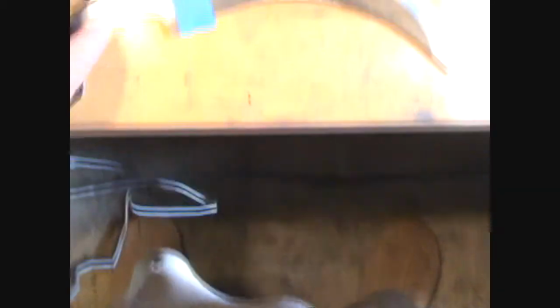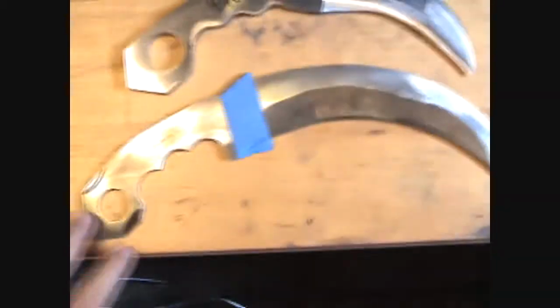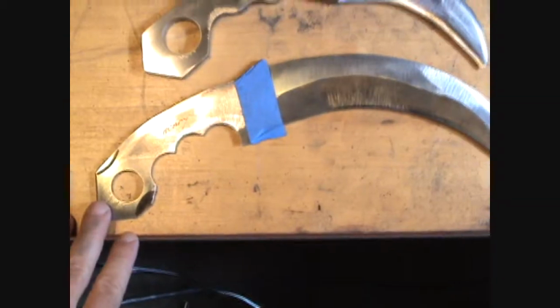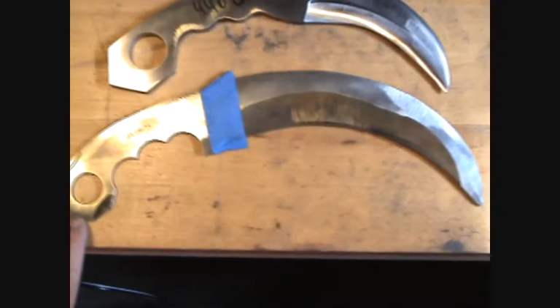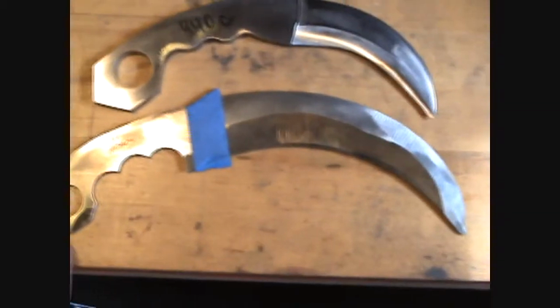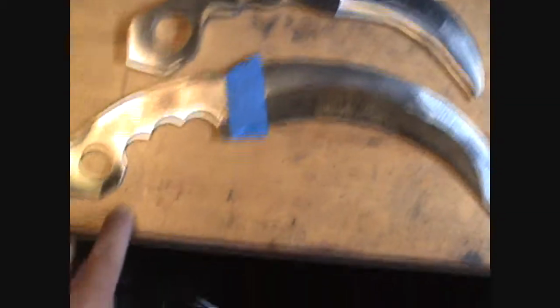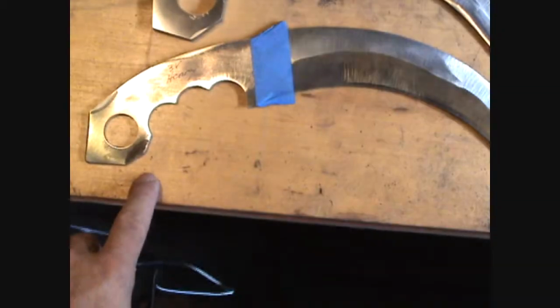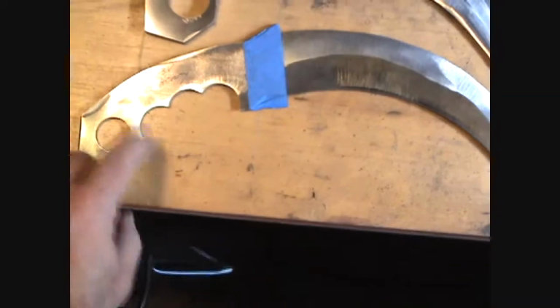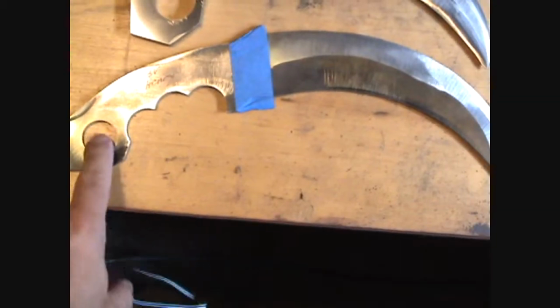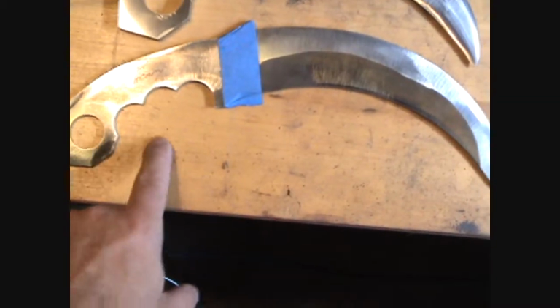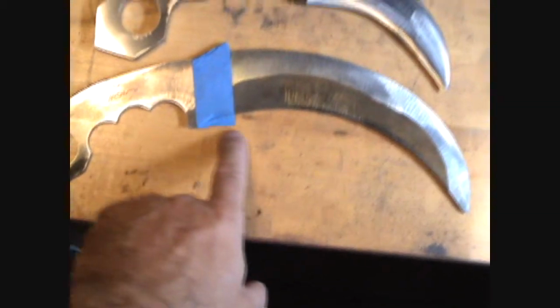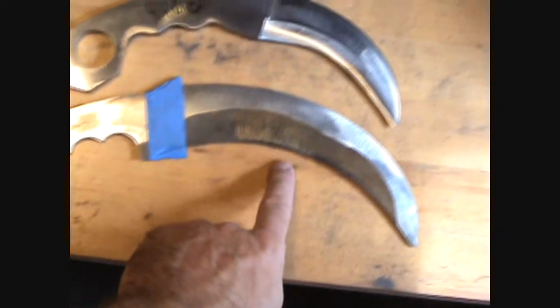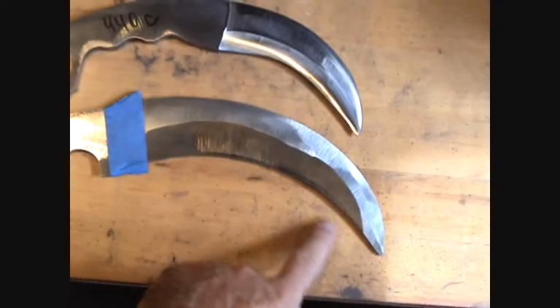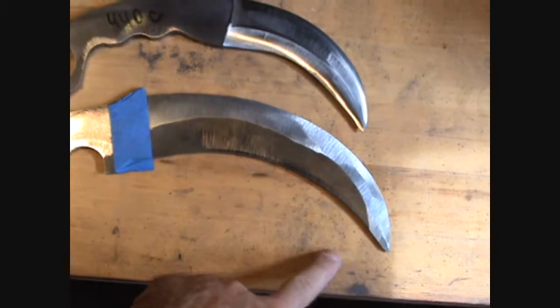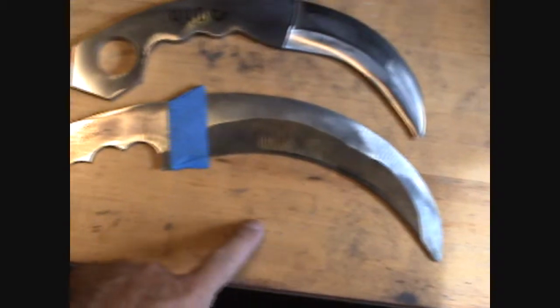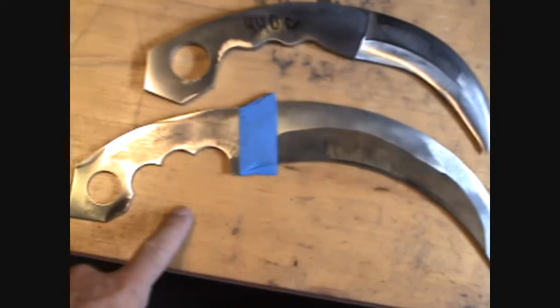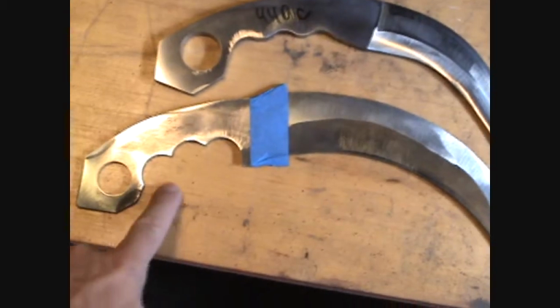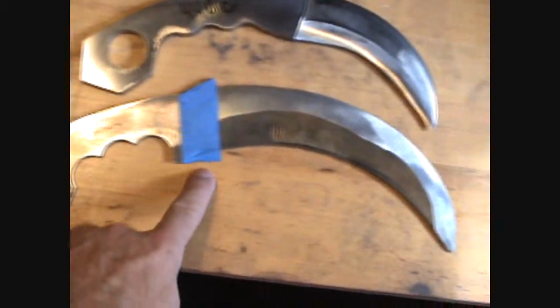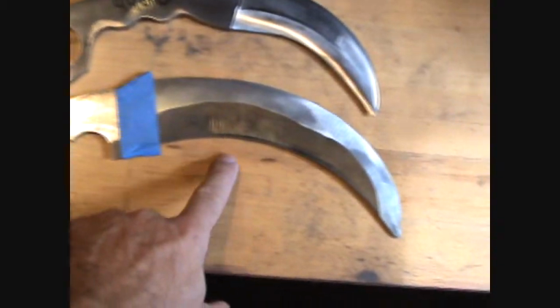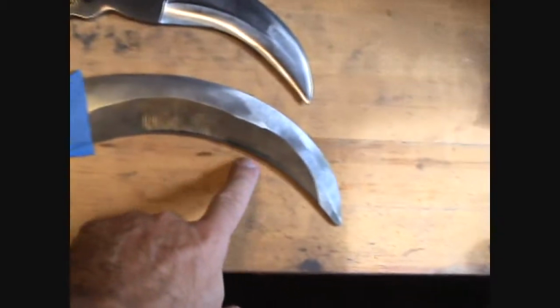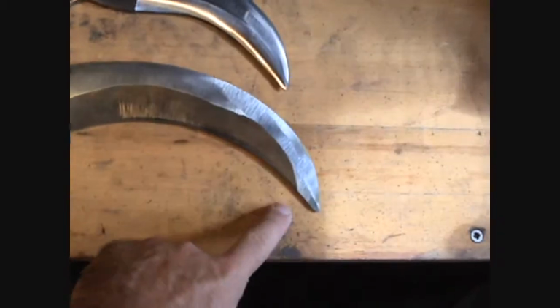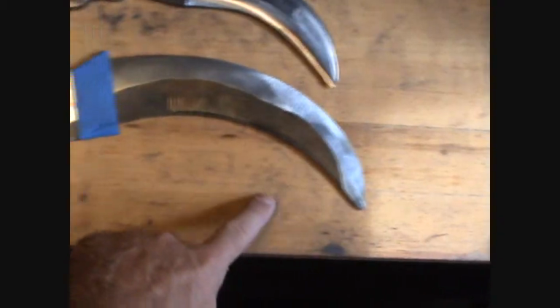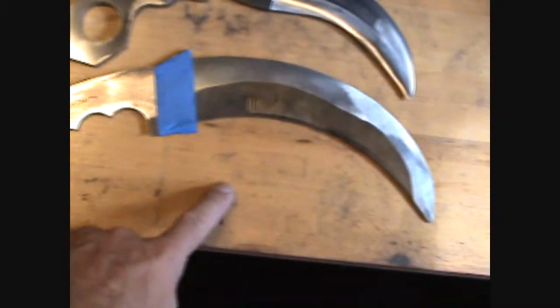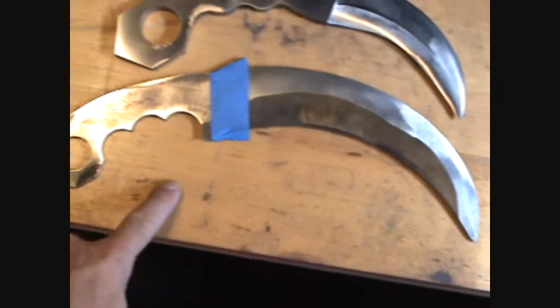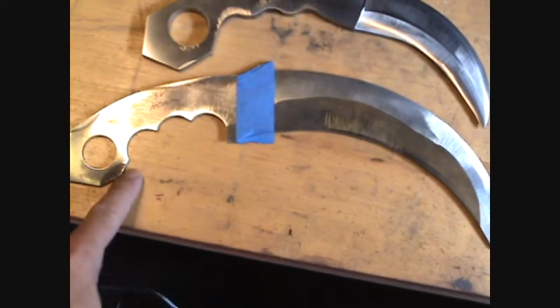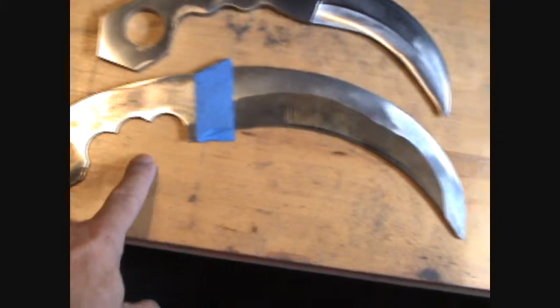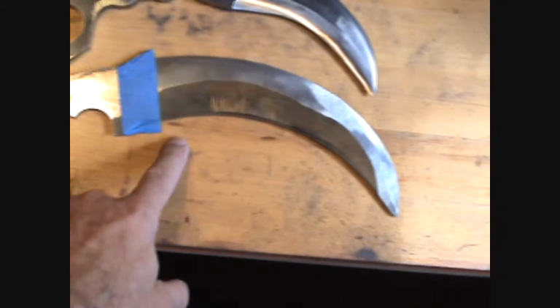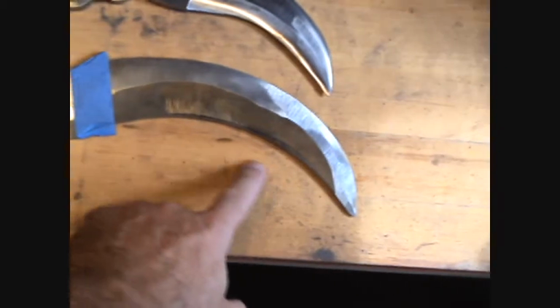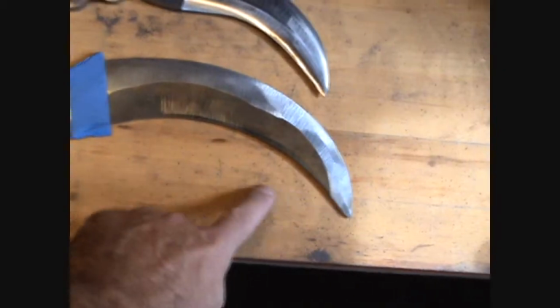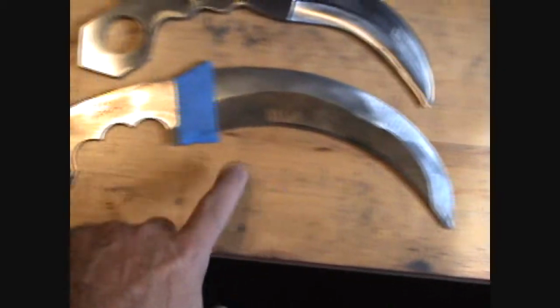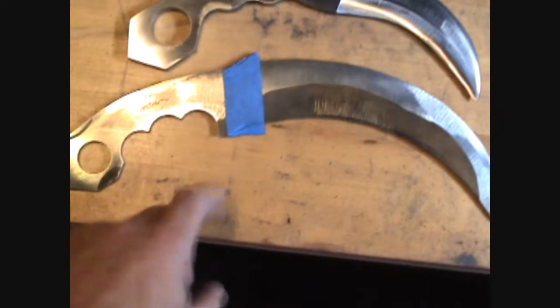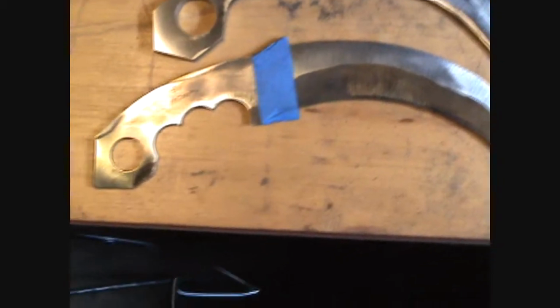Here's one where I cut out a 3V. I had a big piece over here in the center, and I made that funky looking fantasy knife, which I talked about in another video.